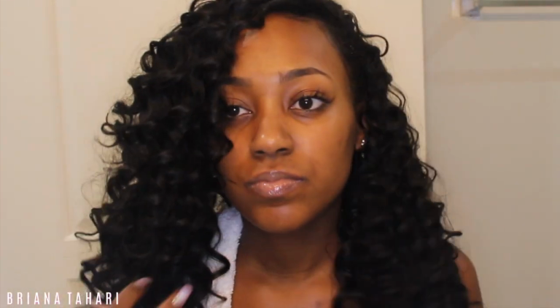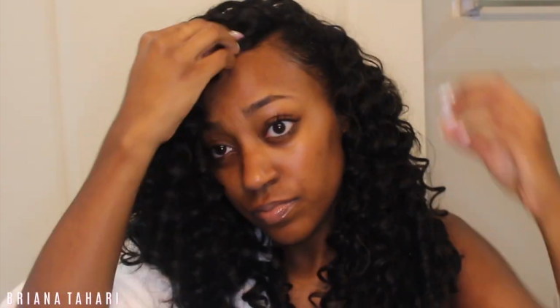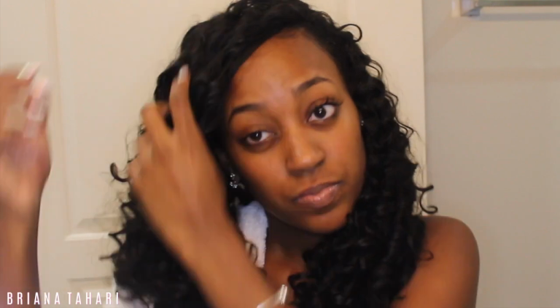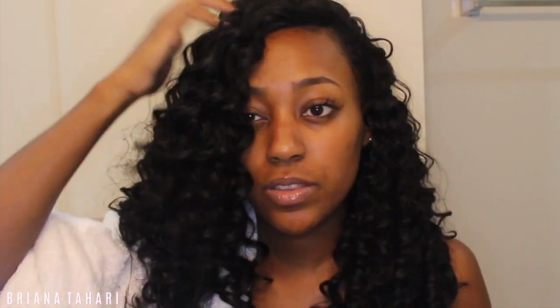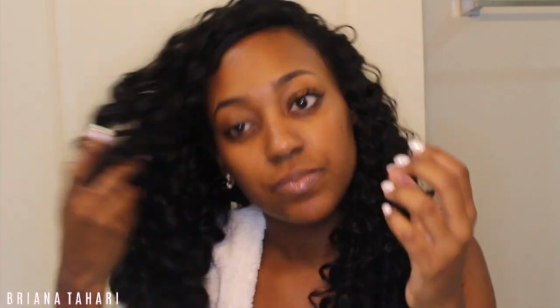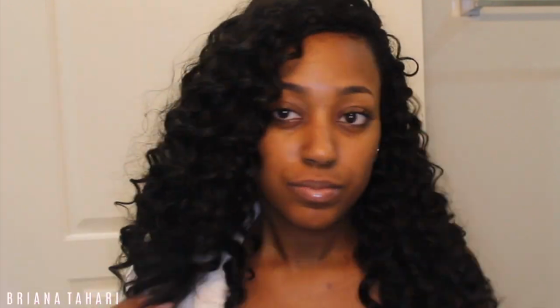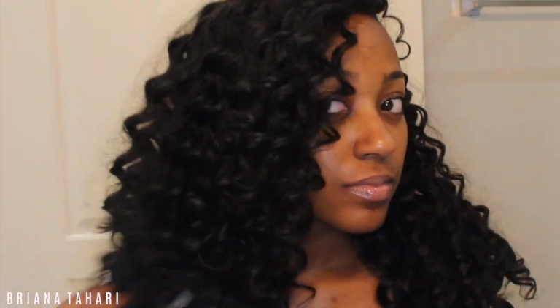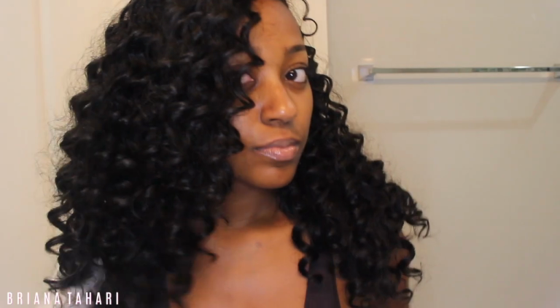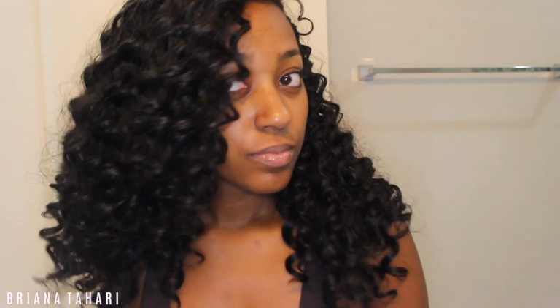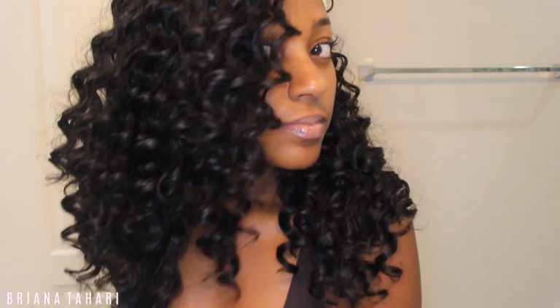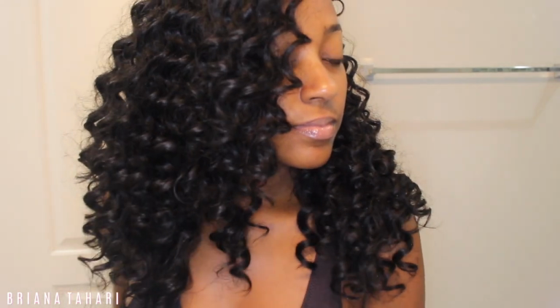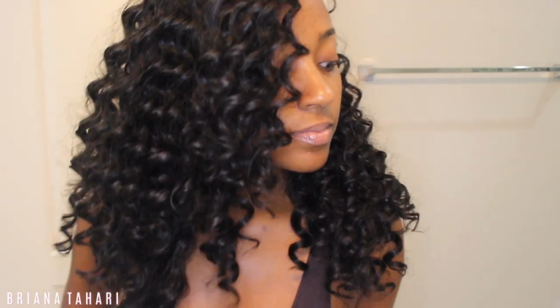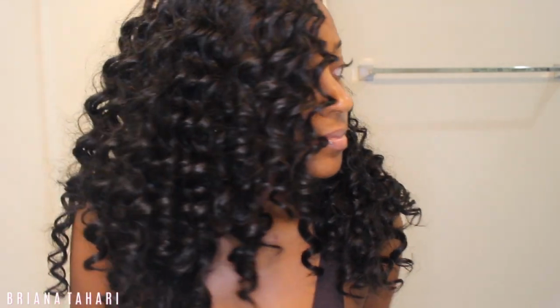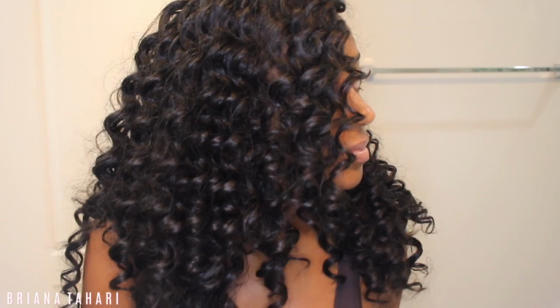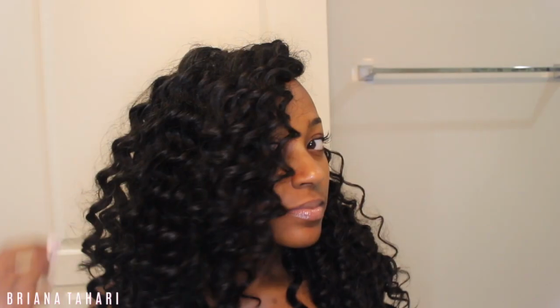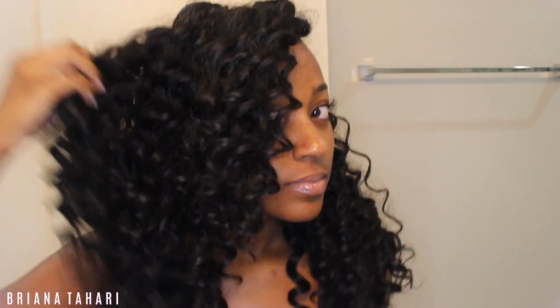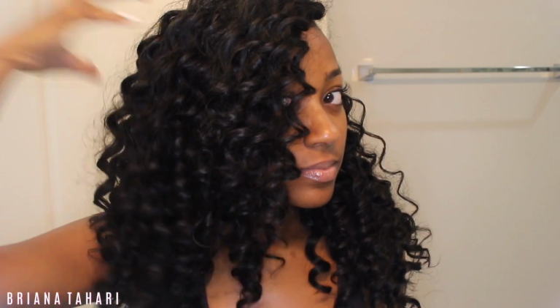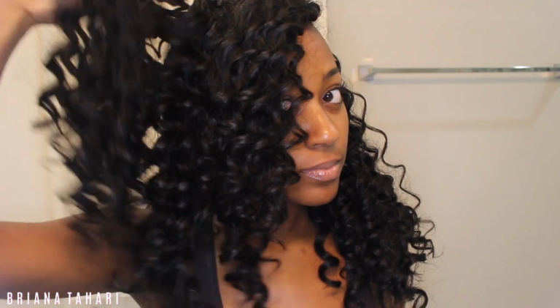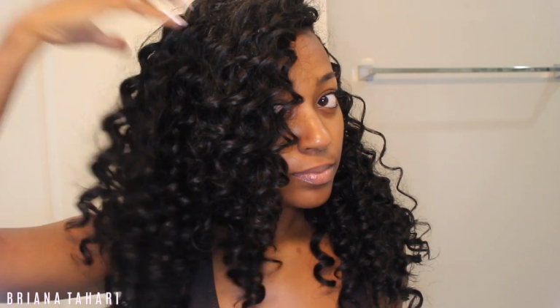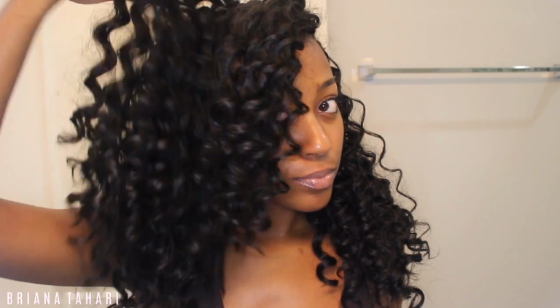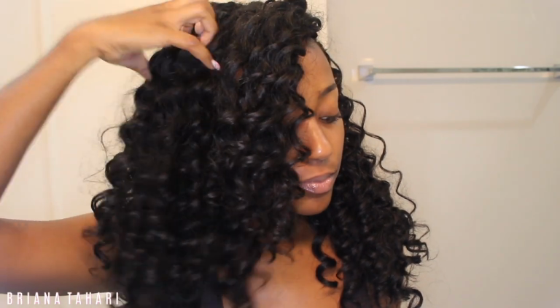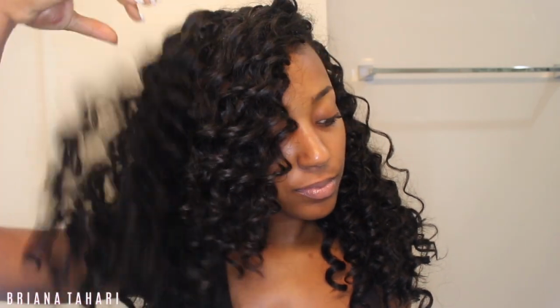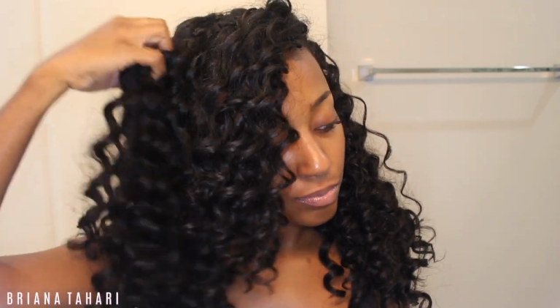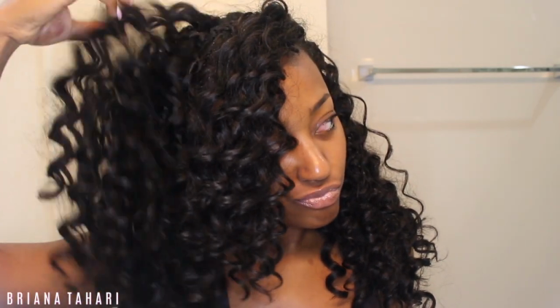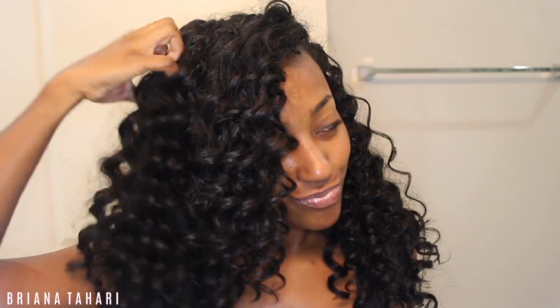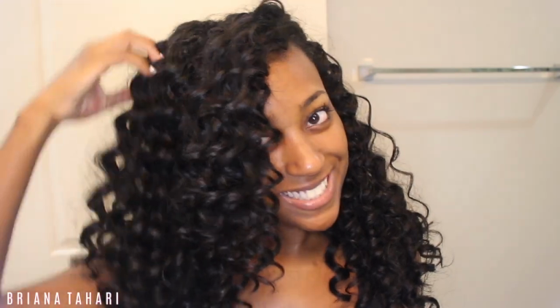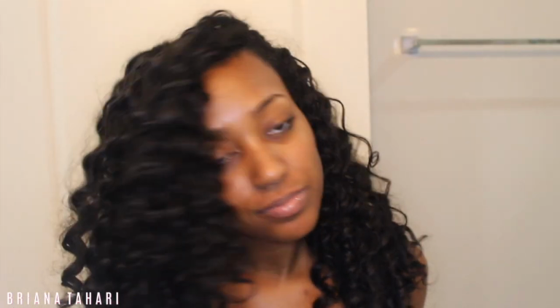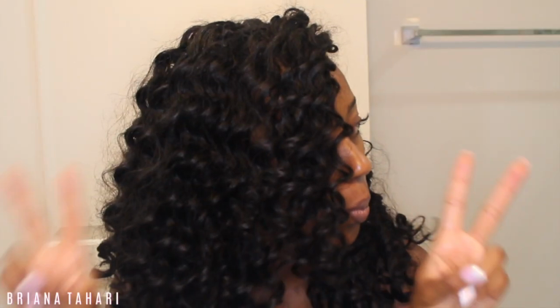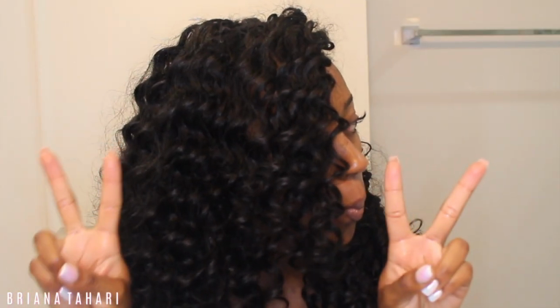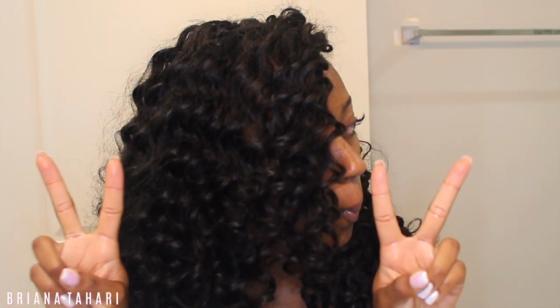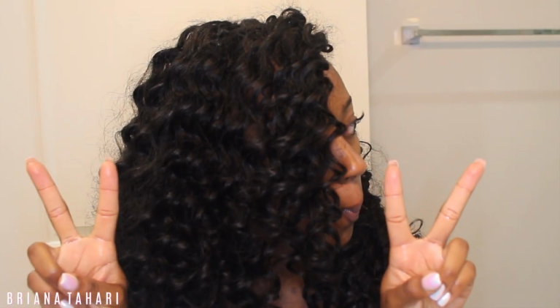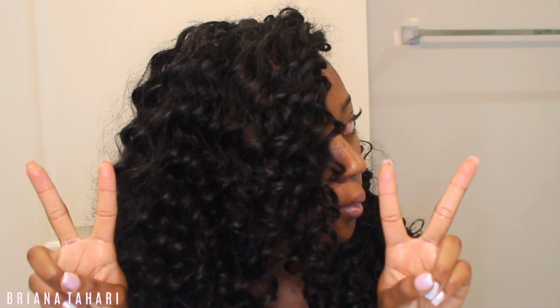I did this routine multiple times while I was on vacation and the curls bounced back every single time like they had never been touched. So to answer all the questions: yes, you absolutely can swim with lazy girl crochet and wash it. I hope this video was helpful and I'll see y'all next time, bye!